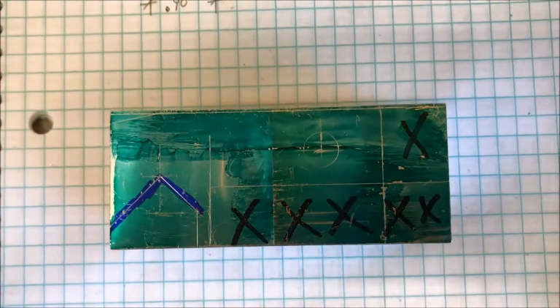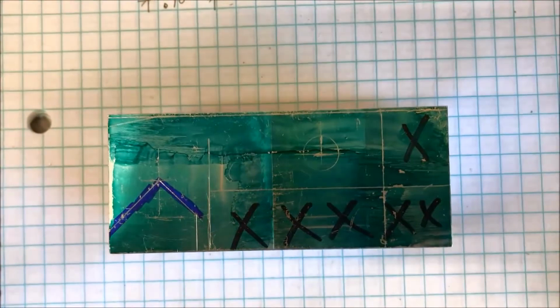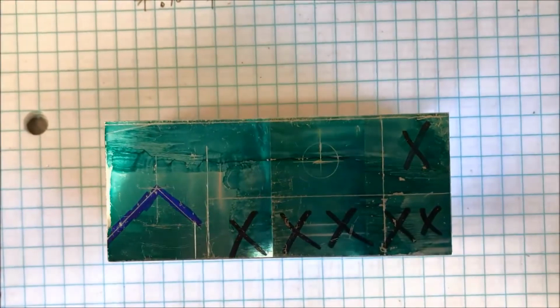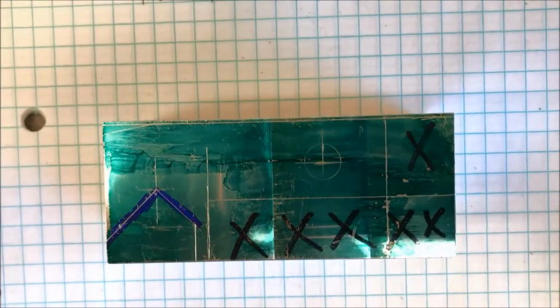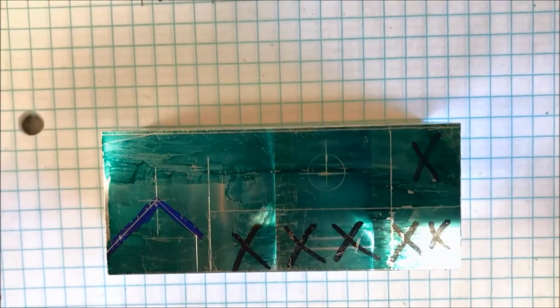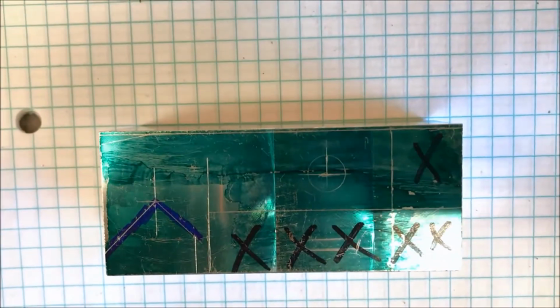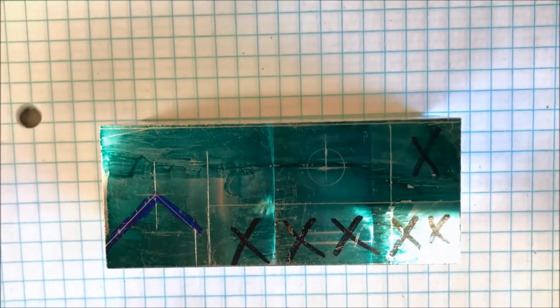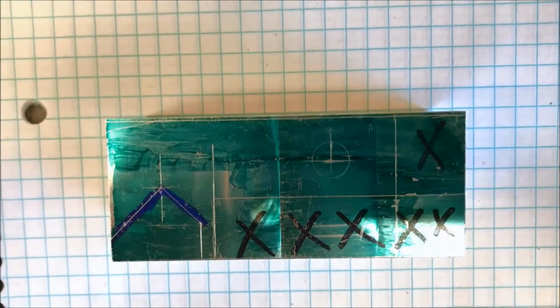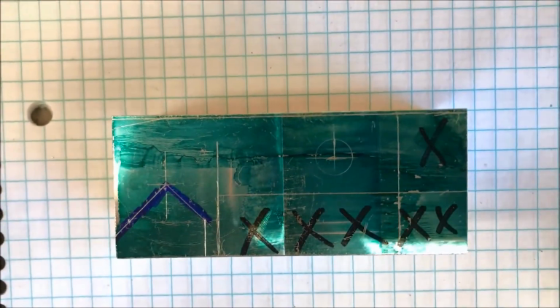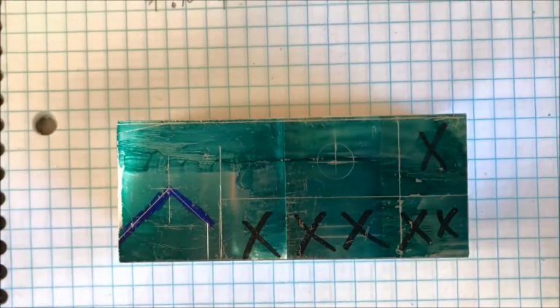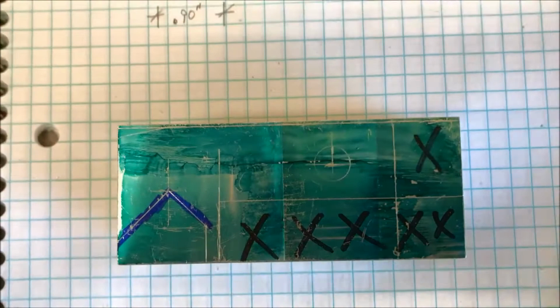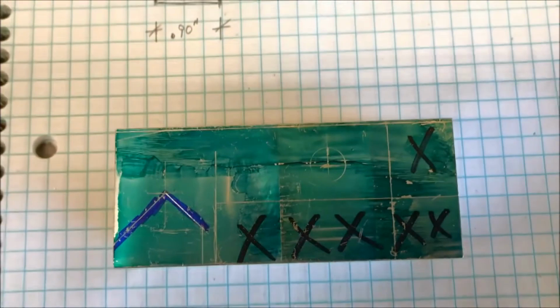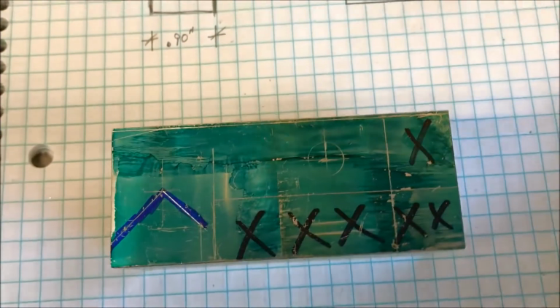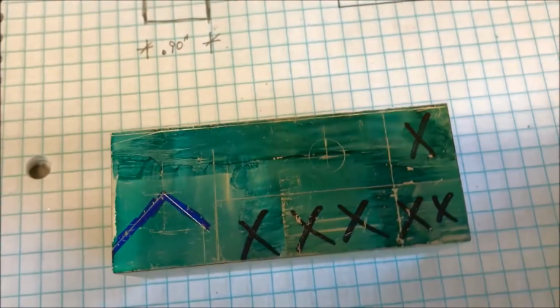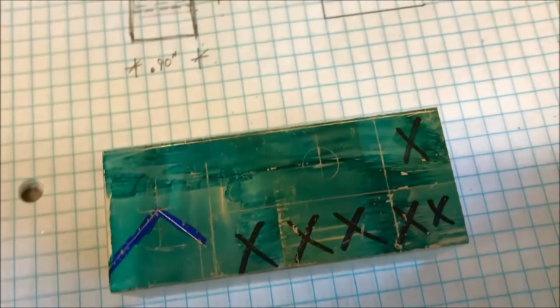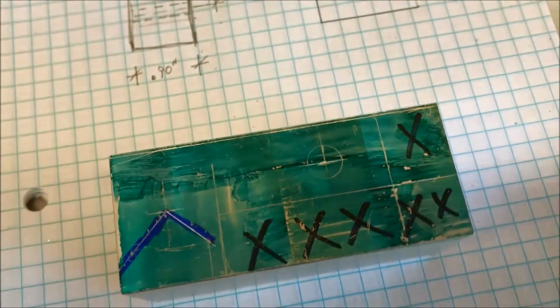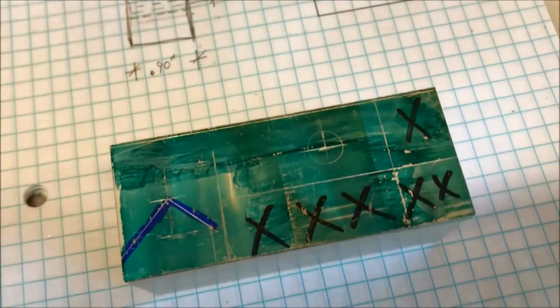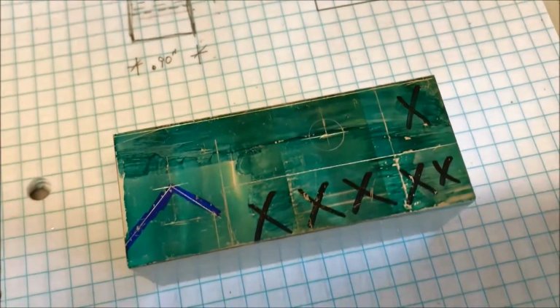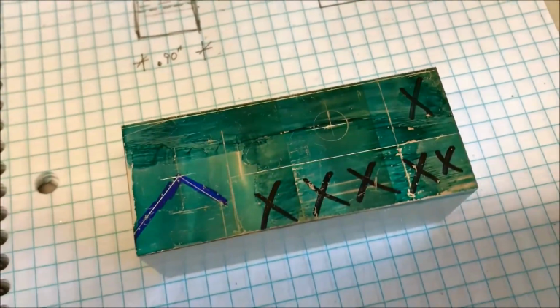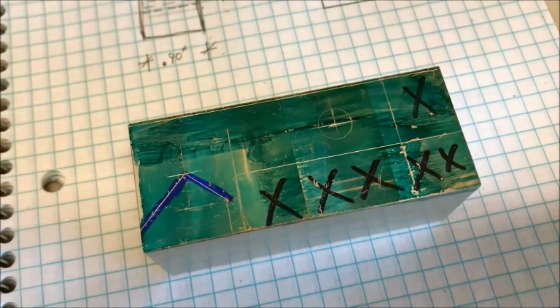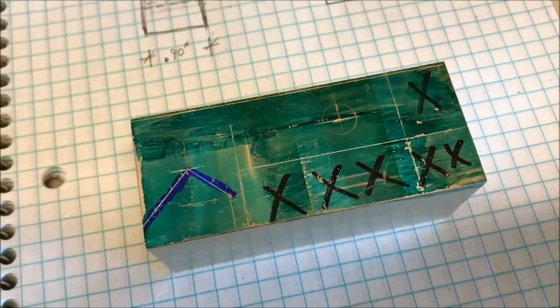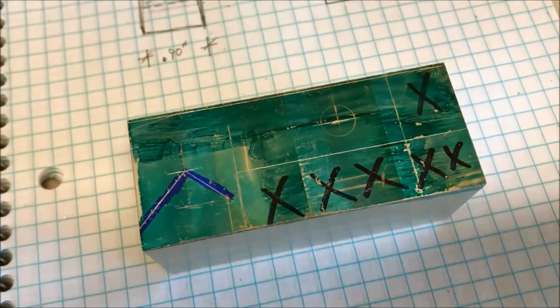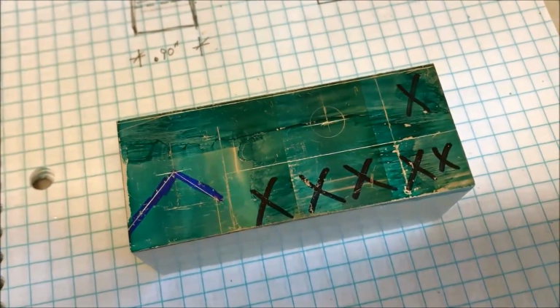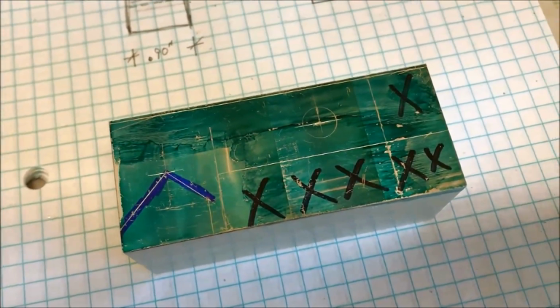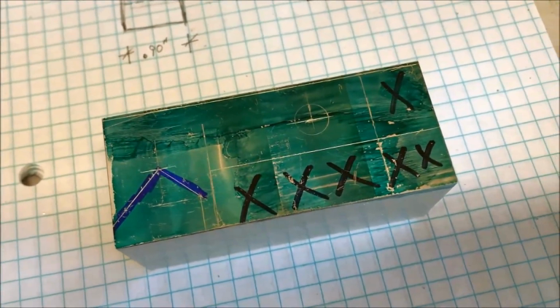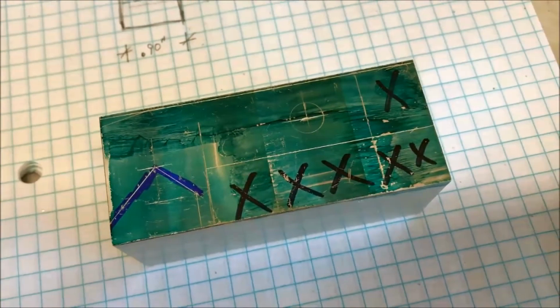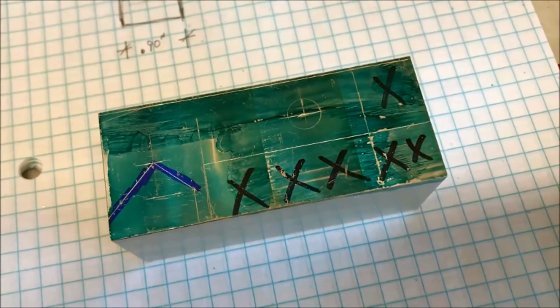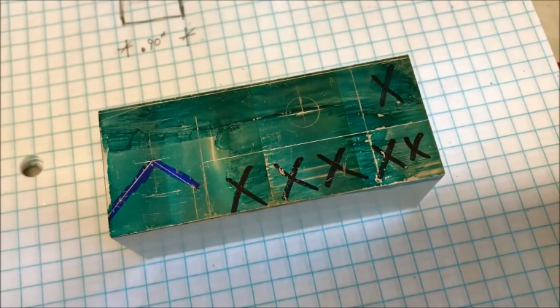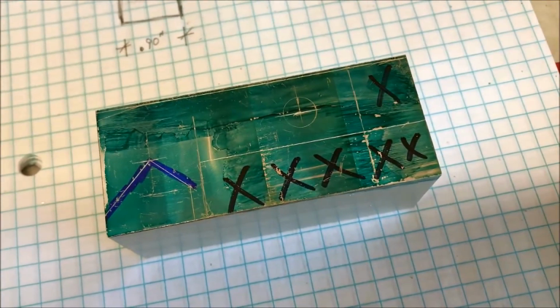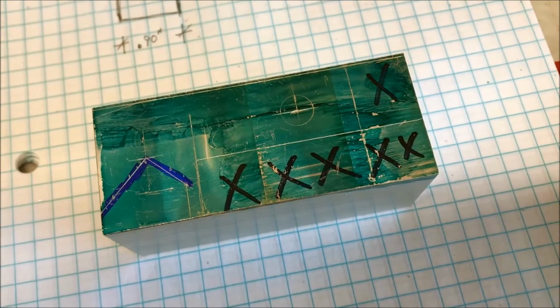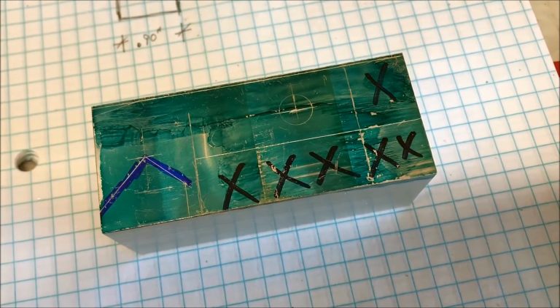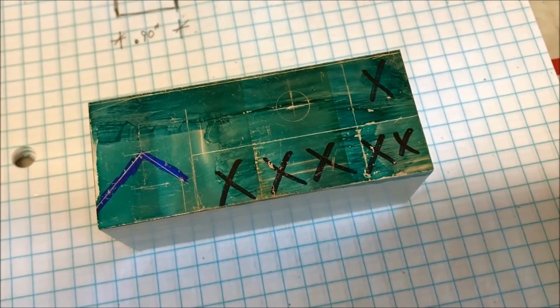Here's a quick look at the layout — a little crude, but I think we'll be okay.